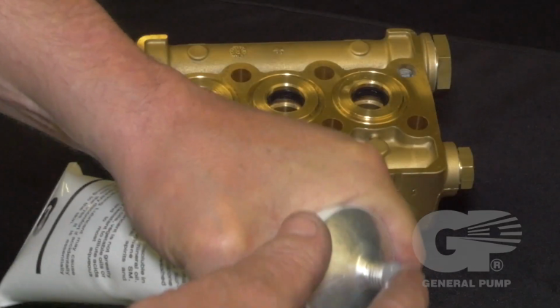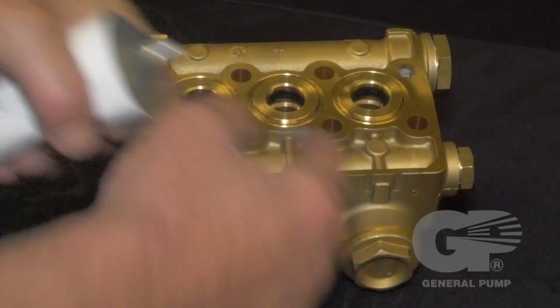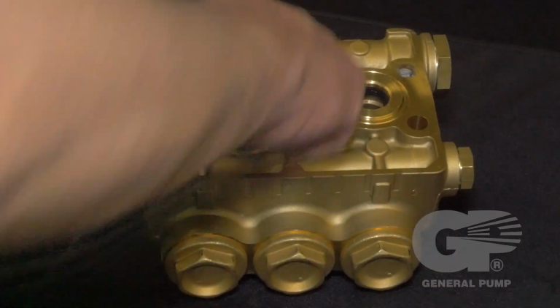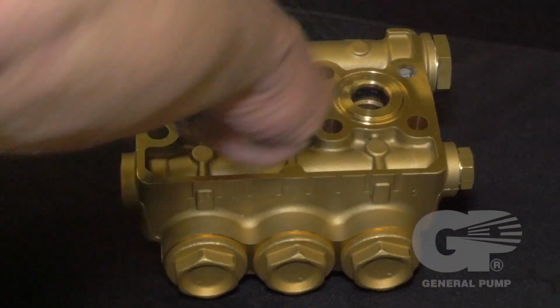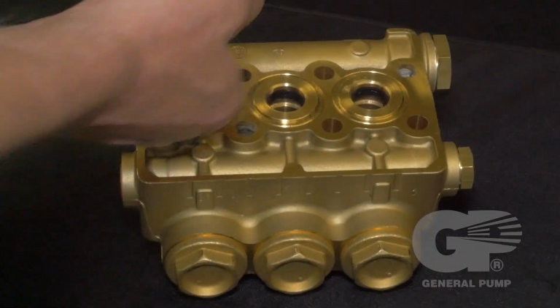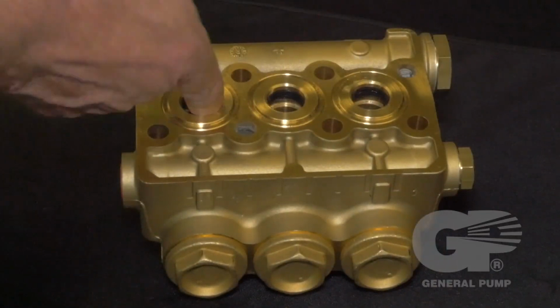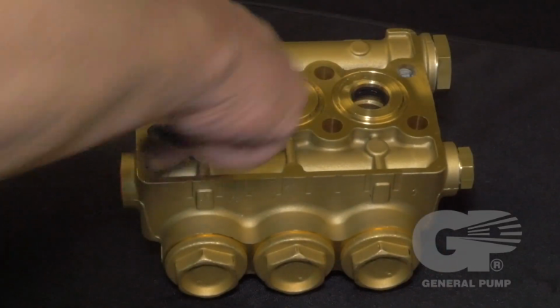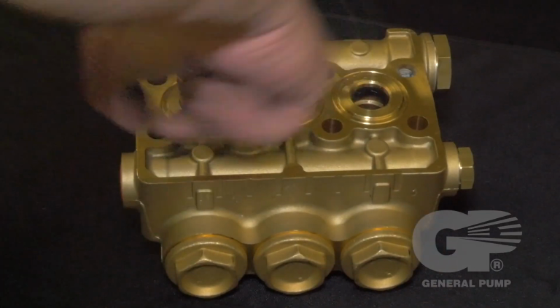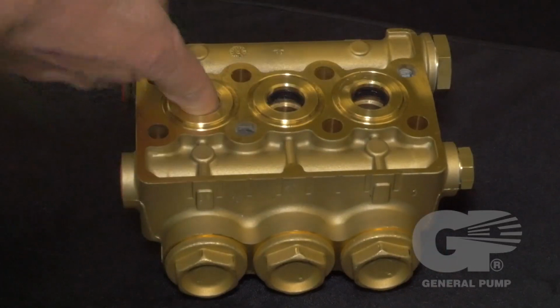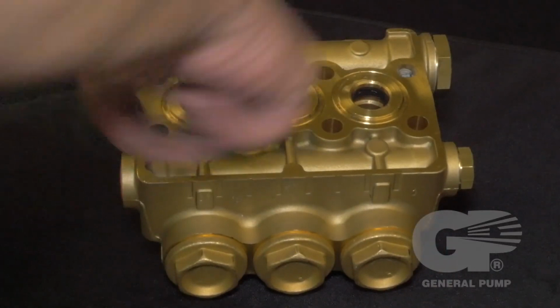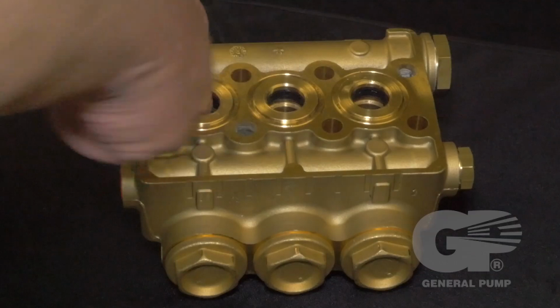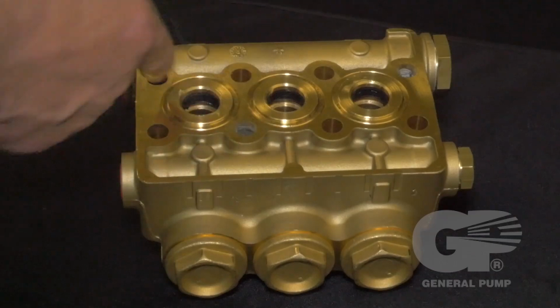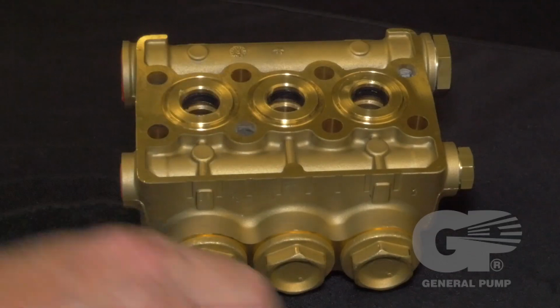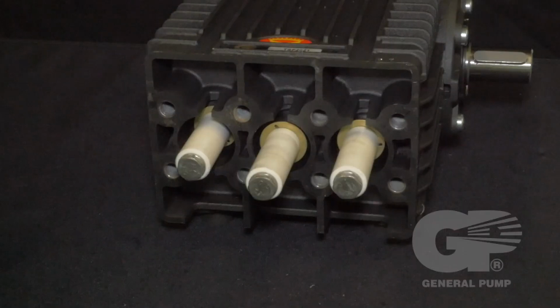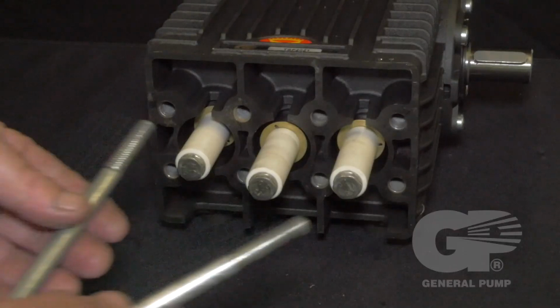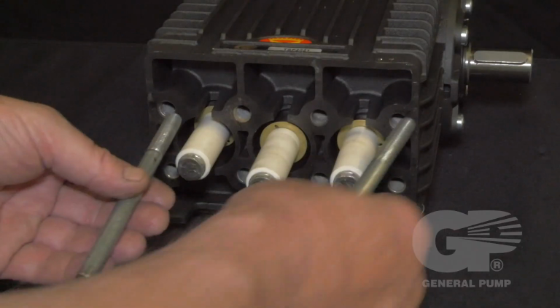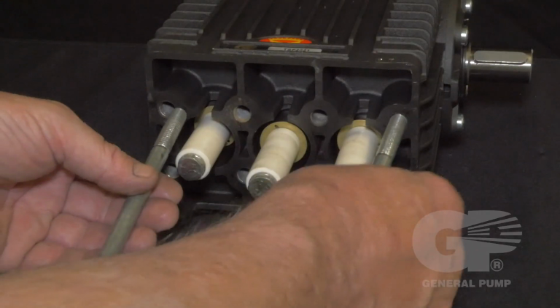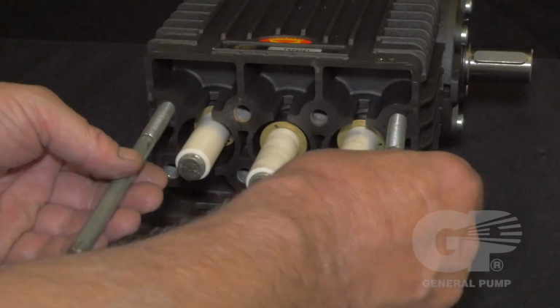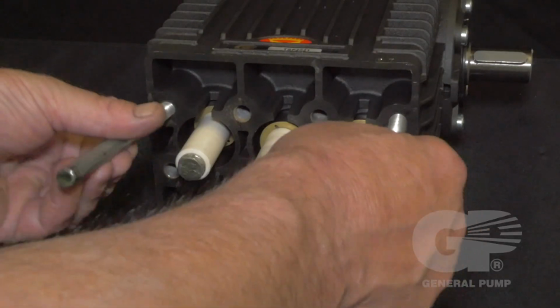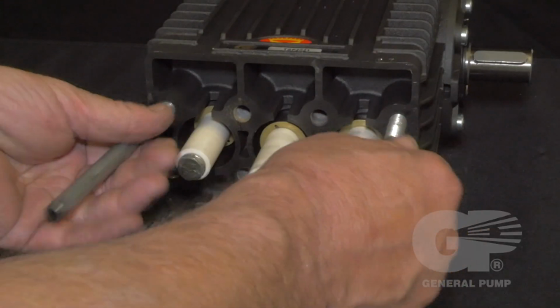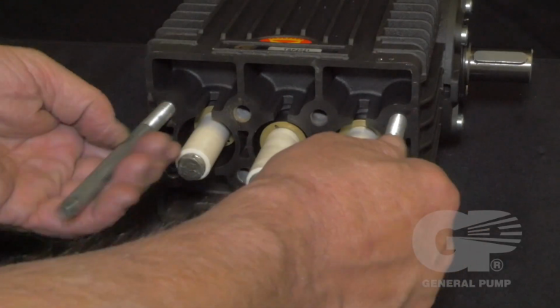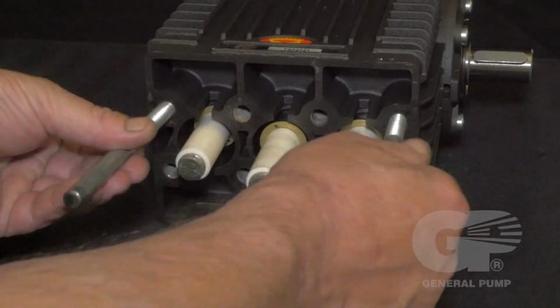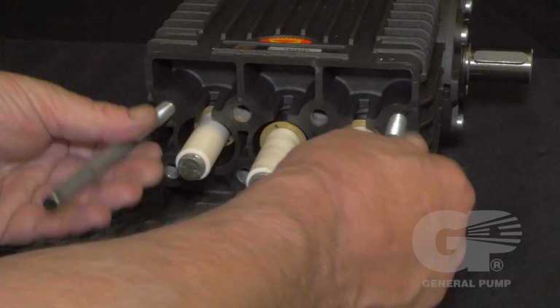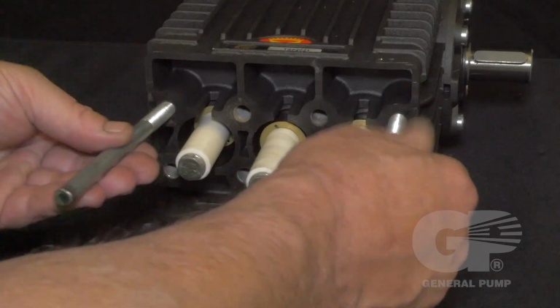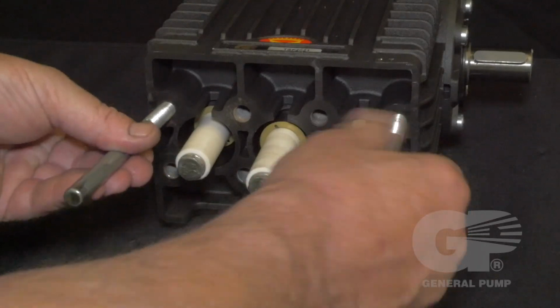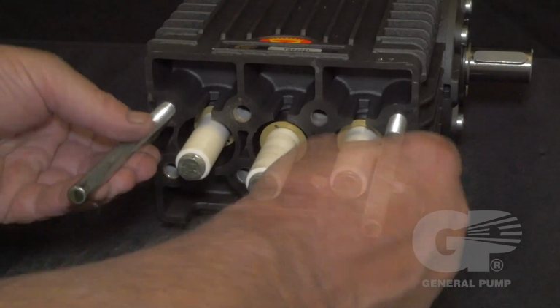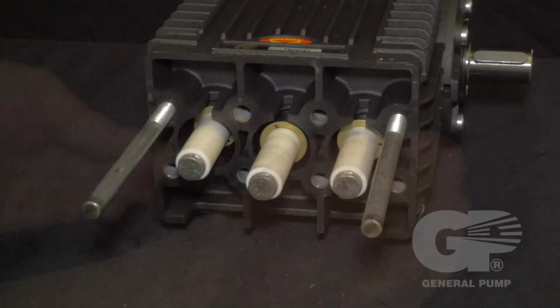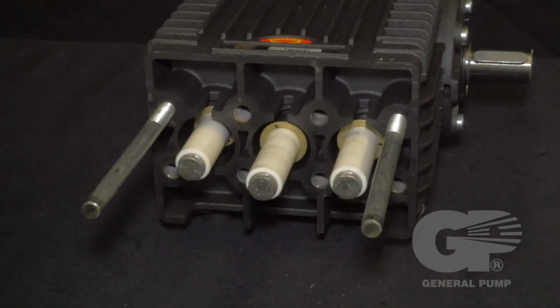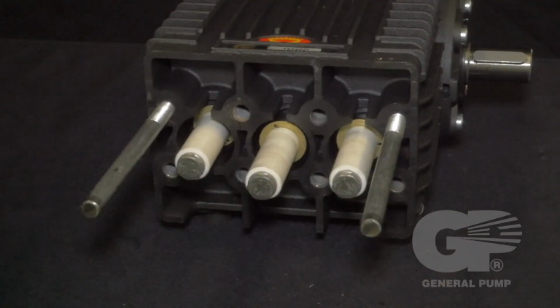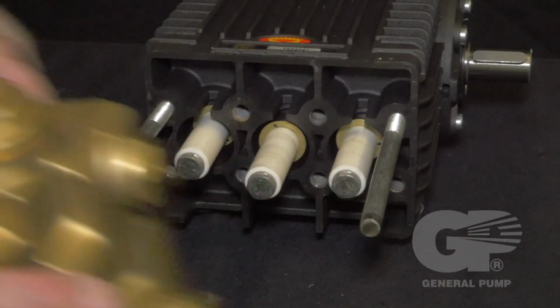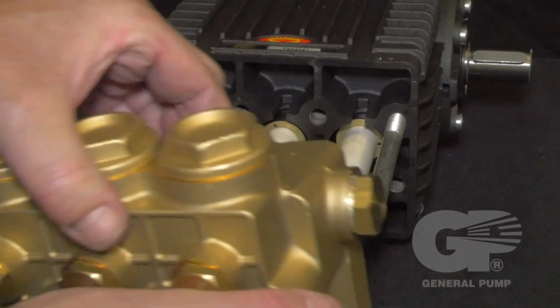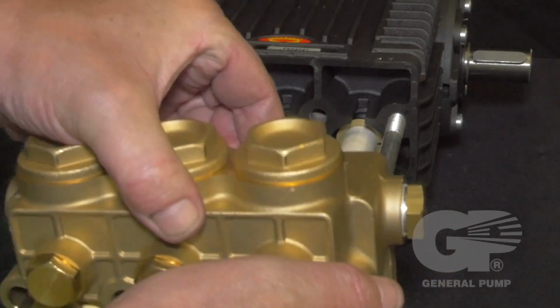Lubricate each cylinder with packing lubricant. Install support pins into the two upper outermost threads, then reinstall the manifold head.